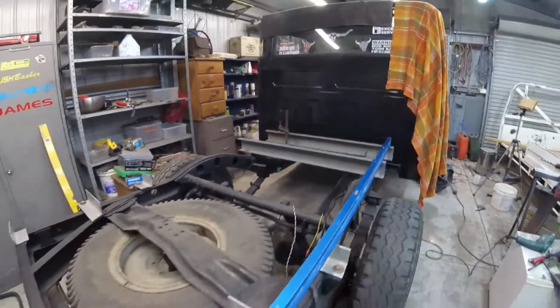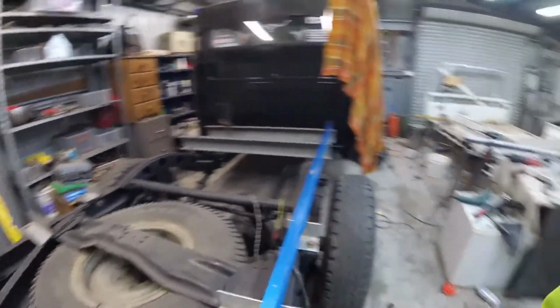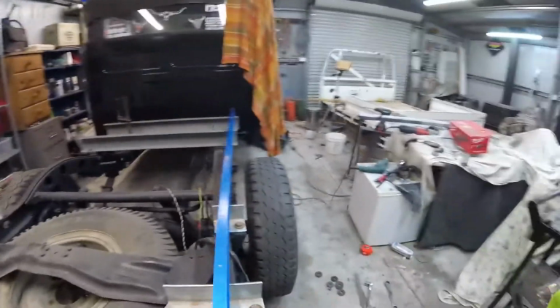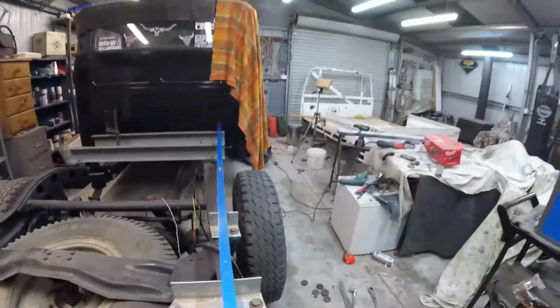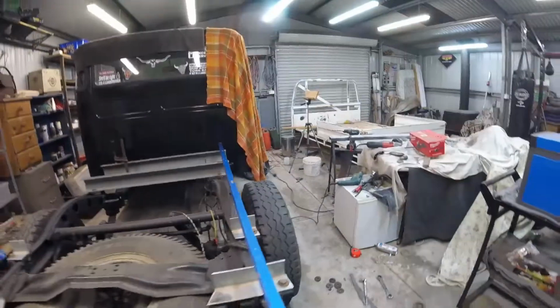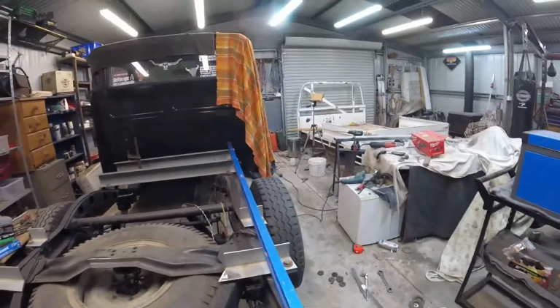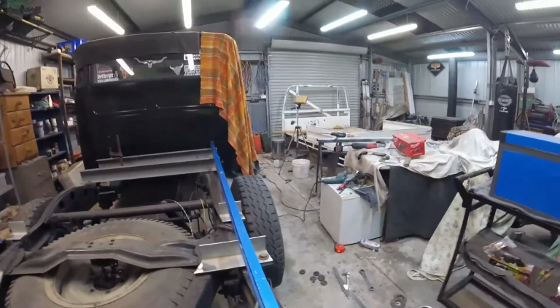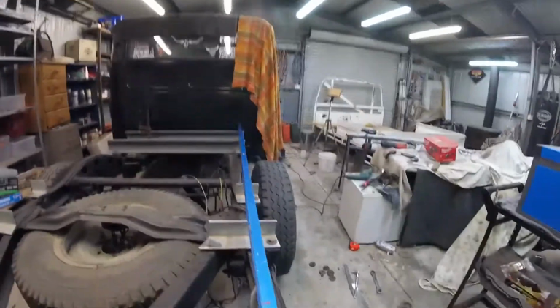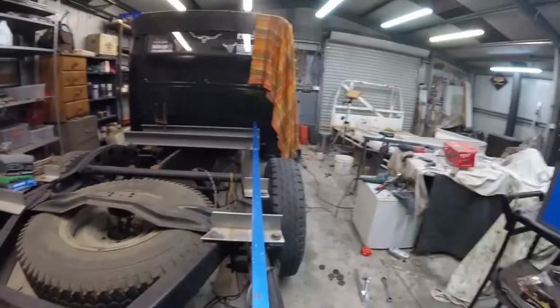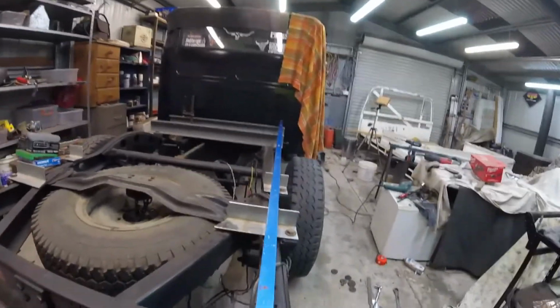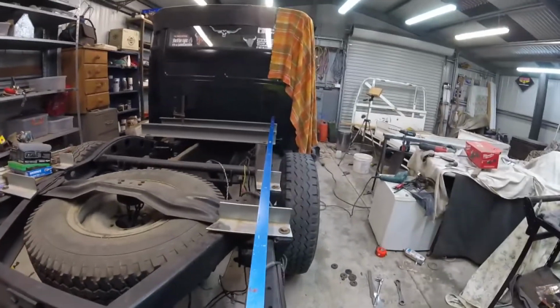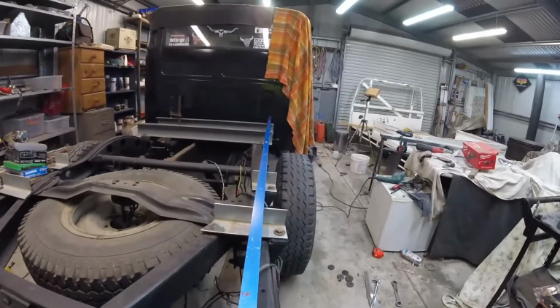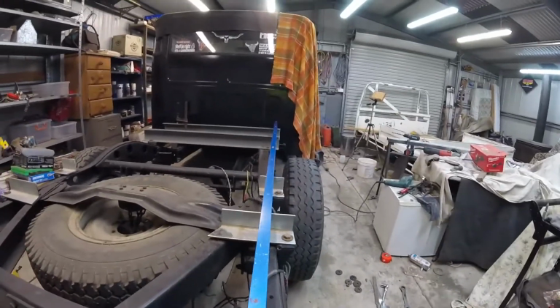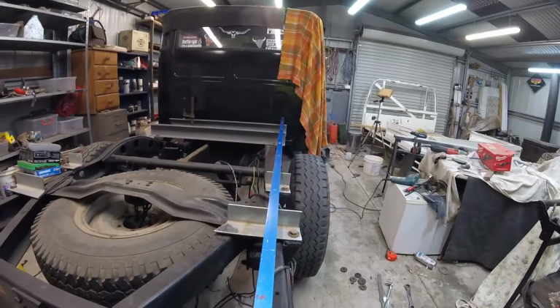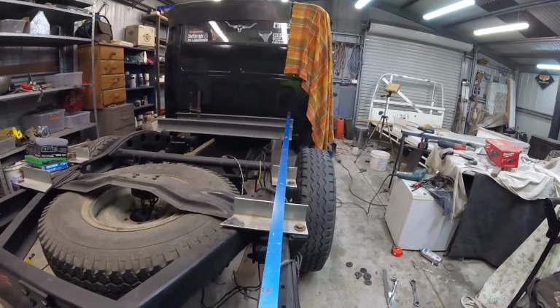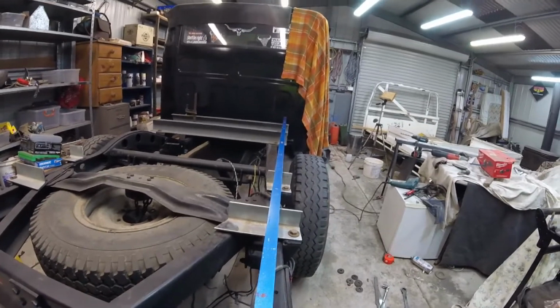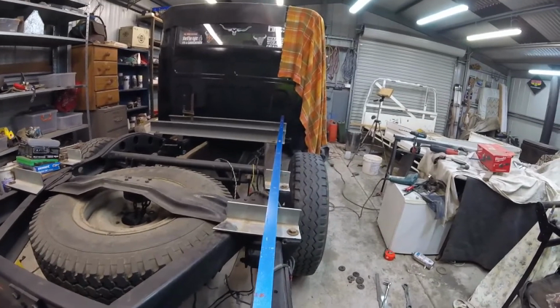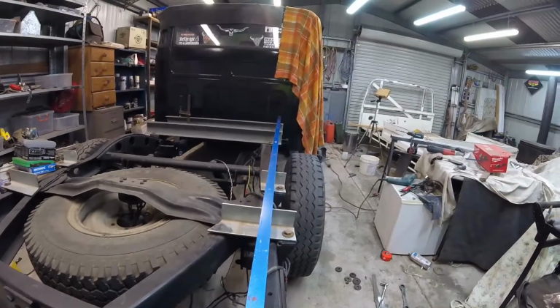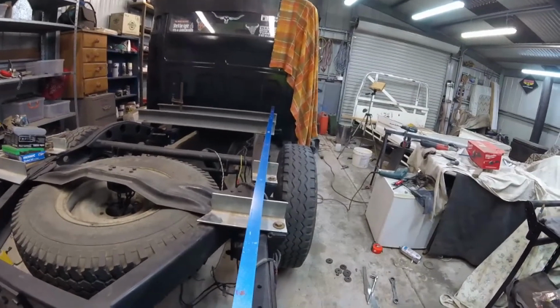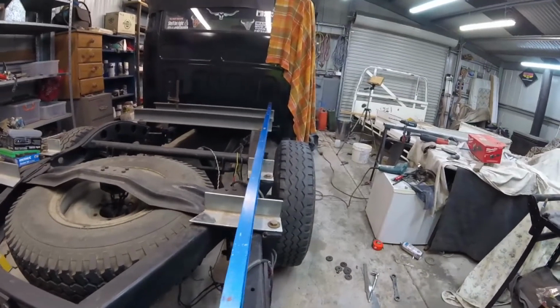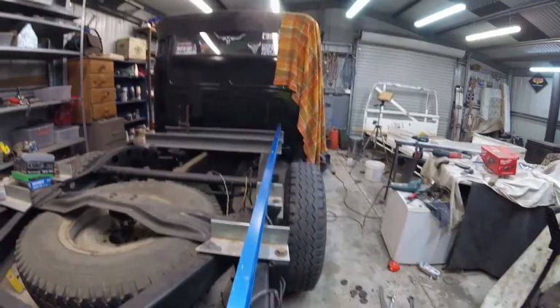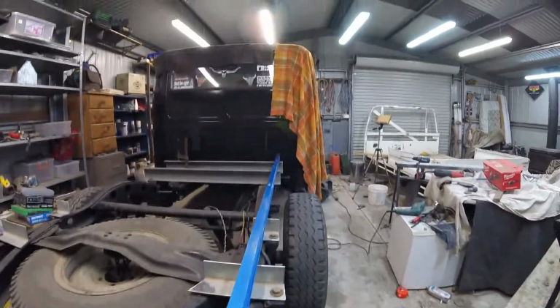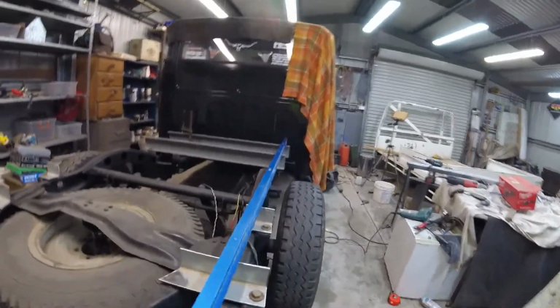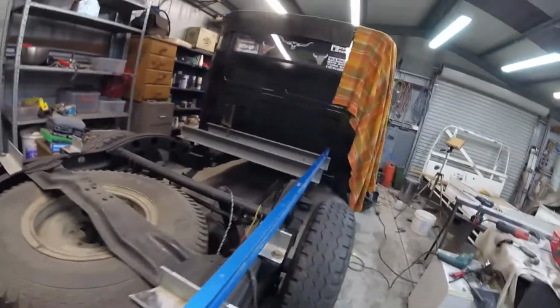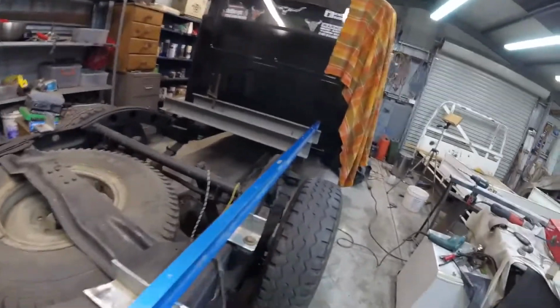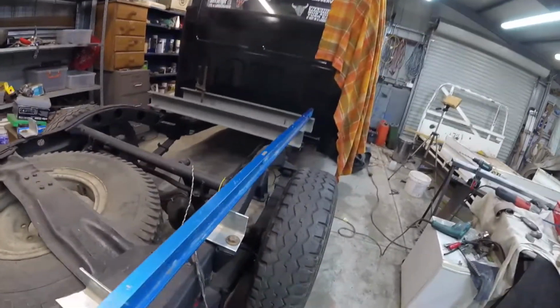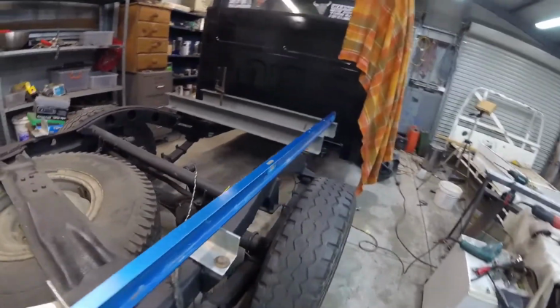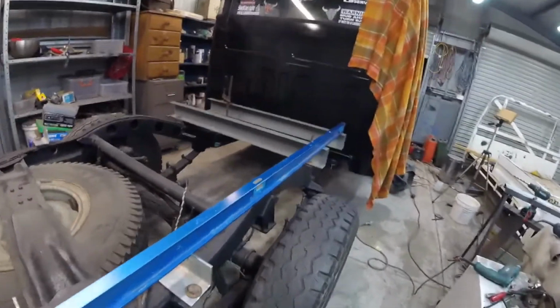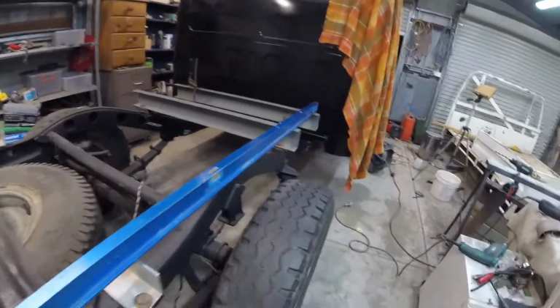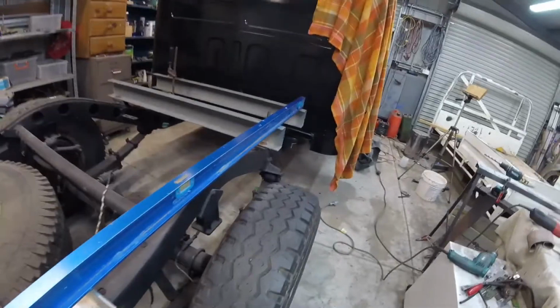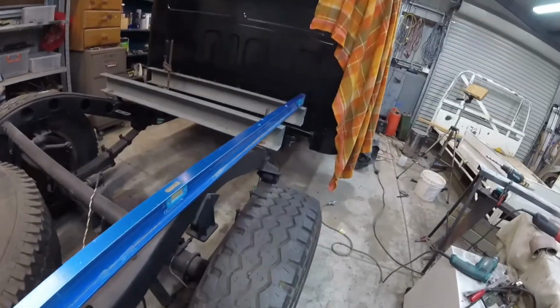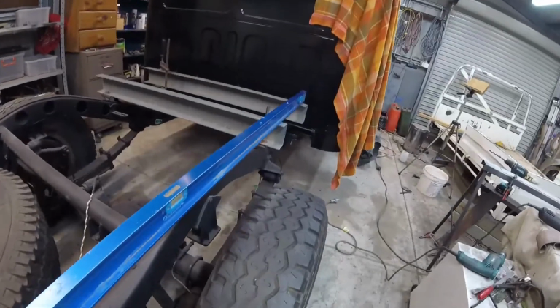The level is sitting roughly where one of the rails is gonna sit, so hopefully when the tire flexes up it won't hit the rail, but I think it'll be all right.